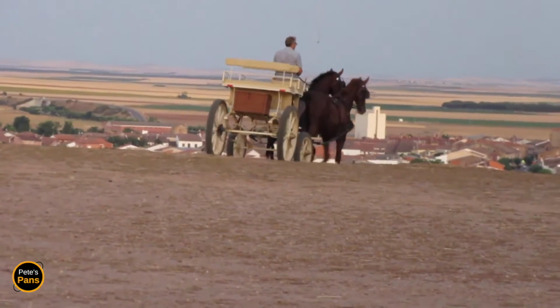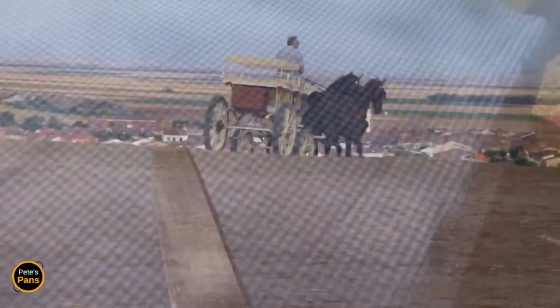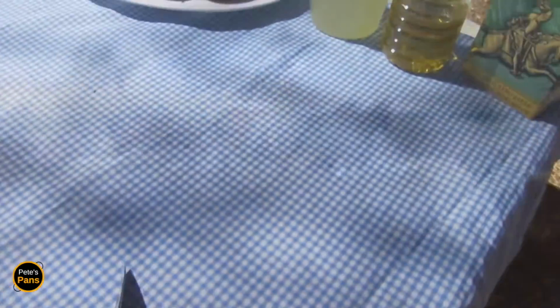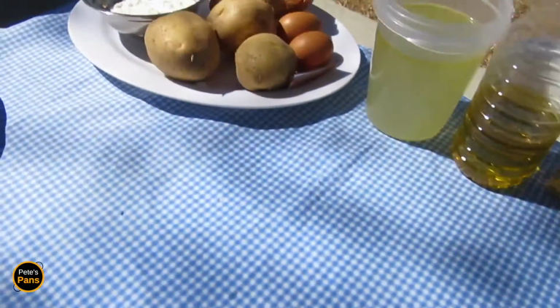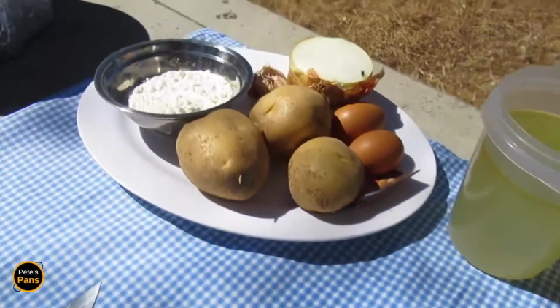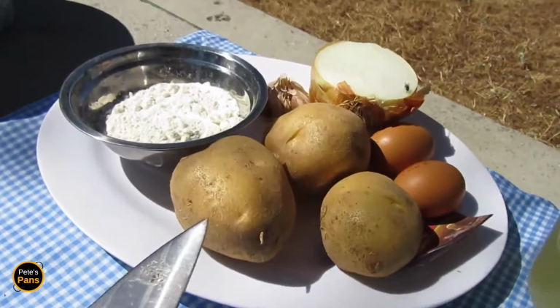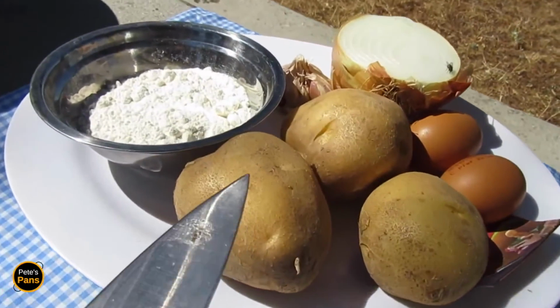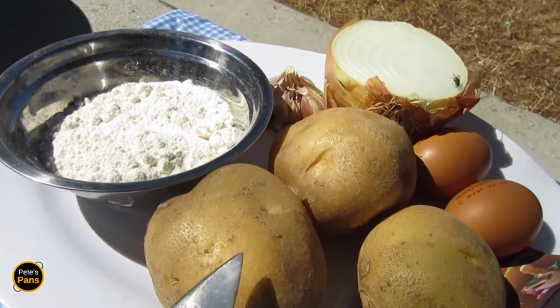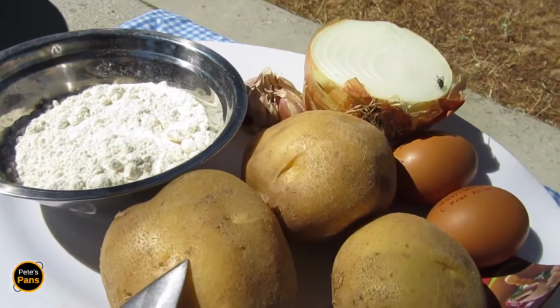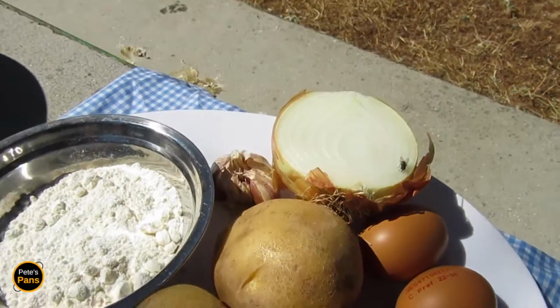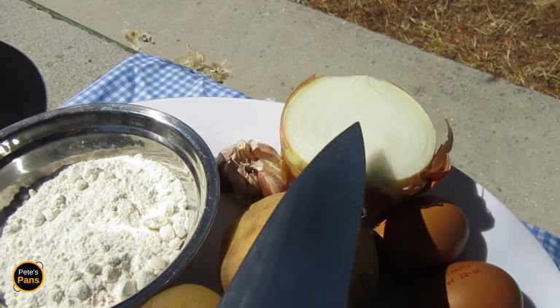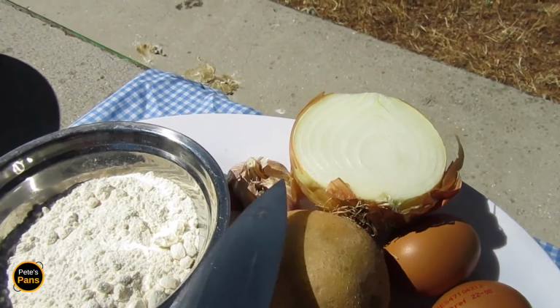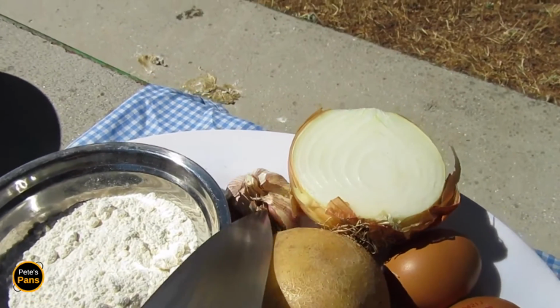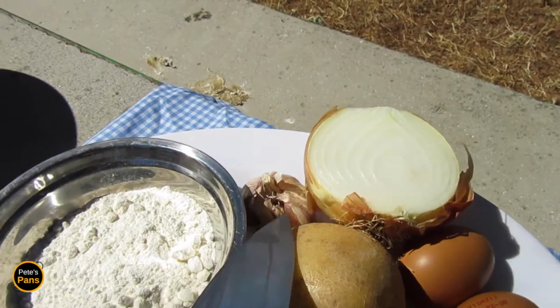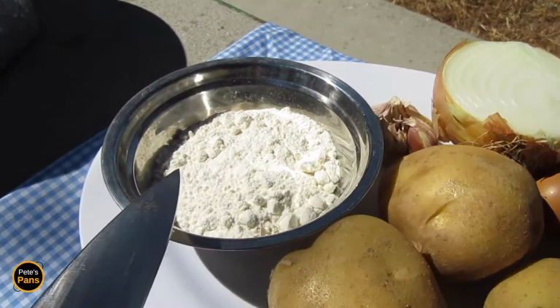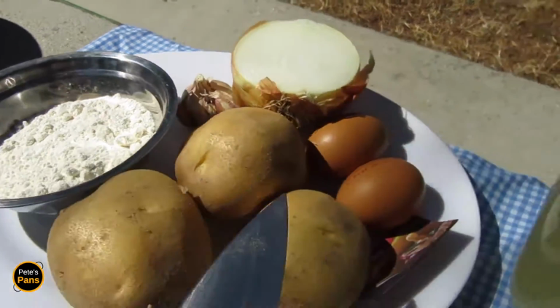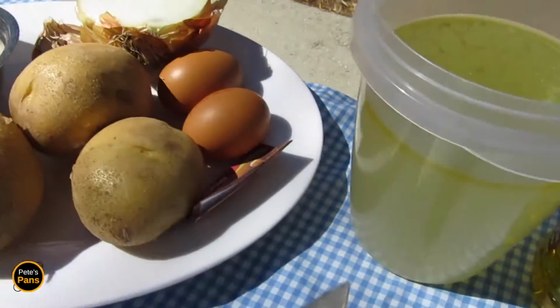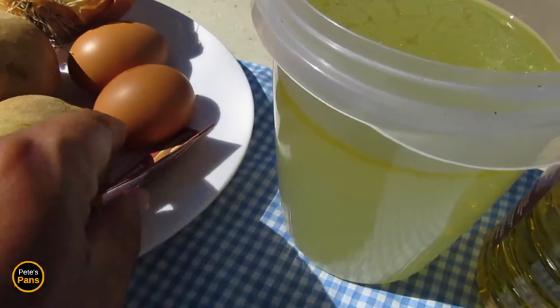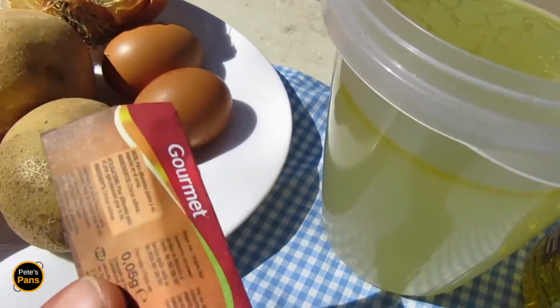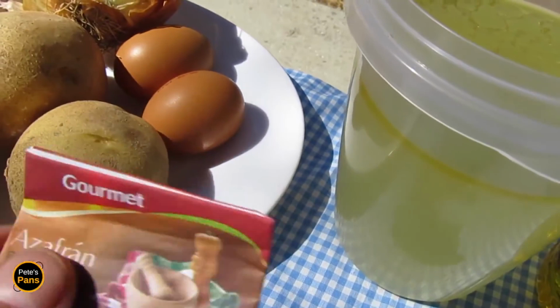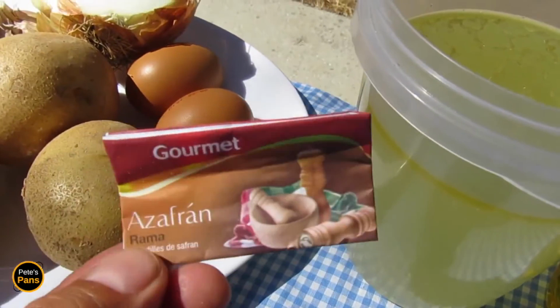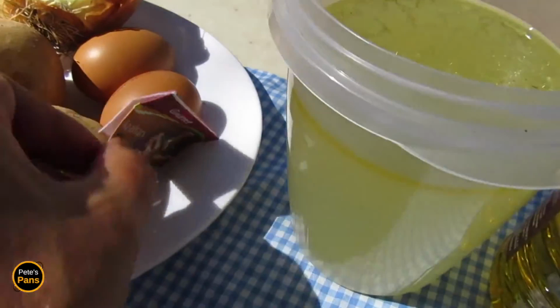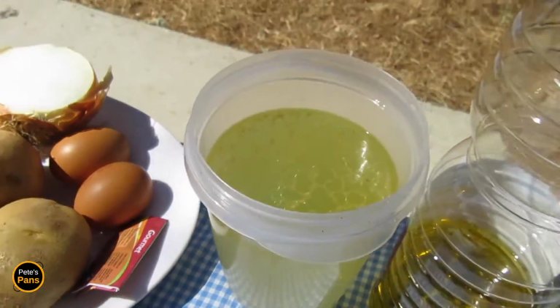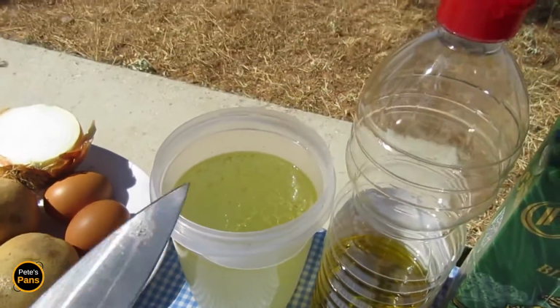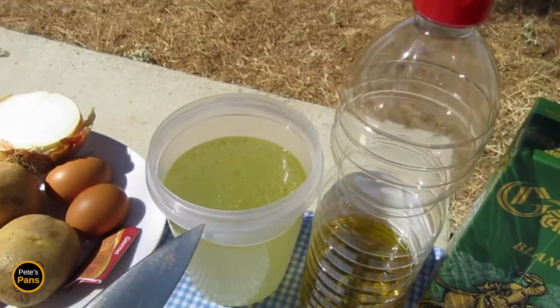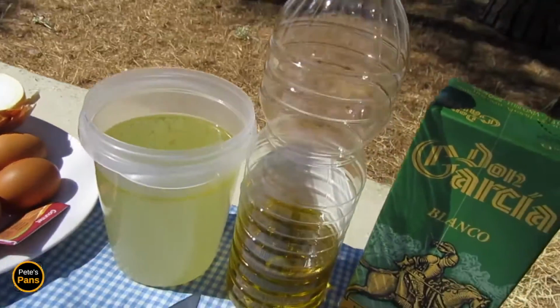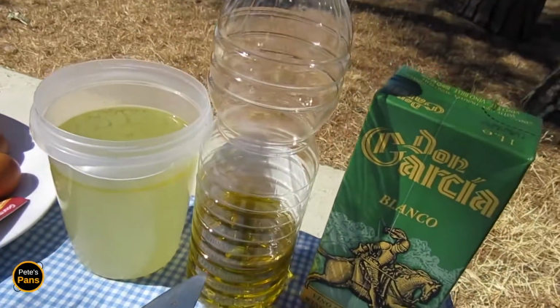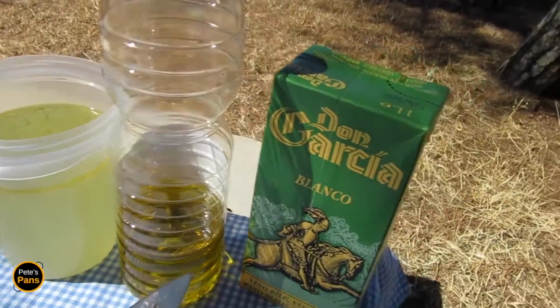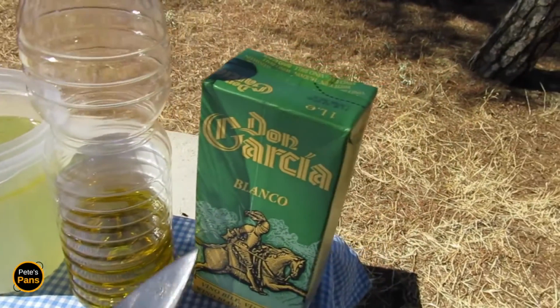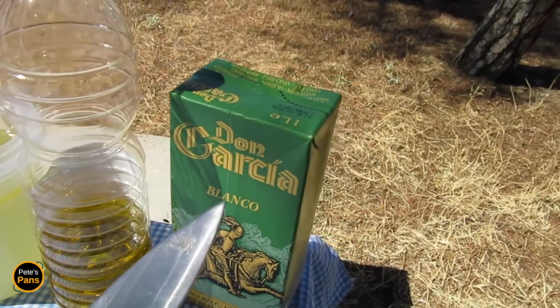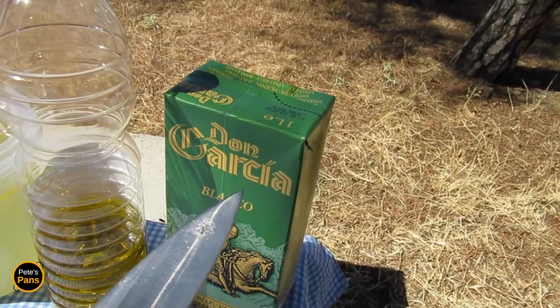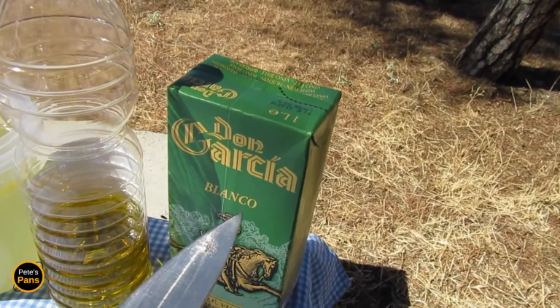For a classic patatas a la importancia, we're going to need potatoes, onion, garlic, flour, eggs, some saffron, some chicken stock, olive oil and some white wine — but I'm sure you can do much better than this disgraceful stuff I picked up.